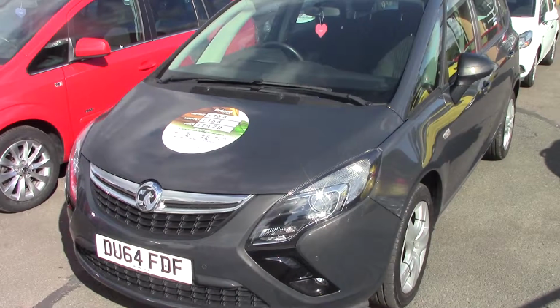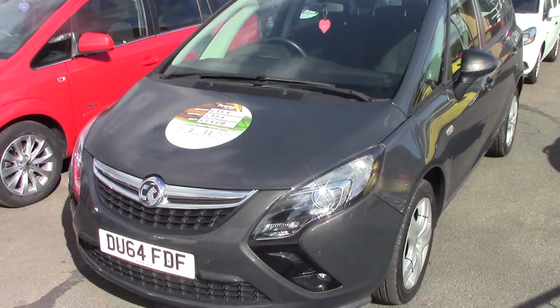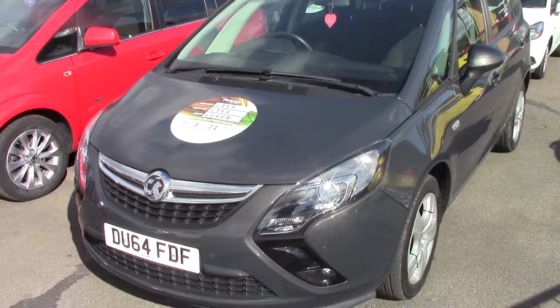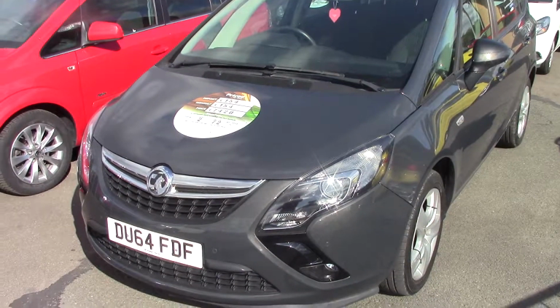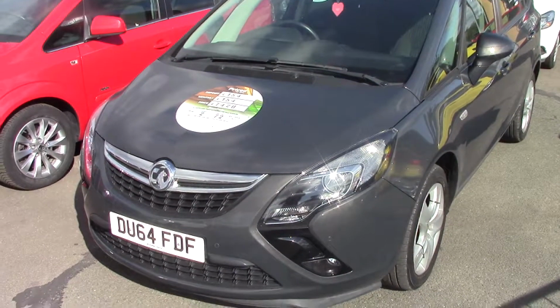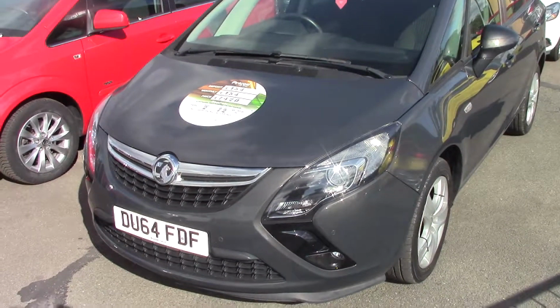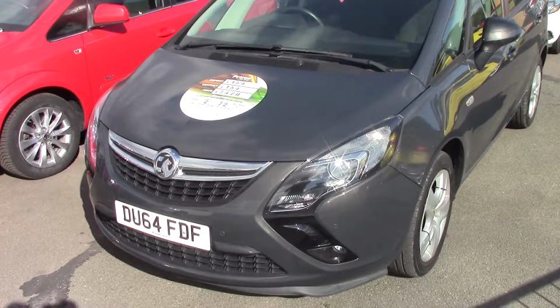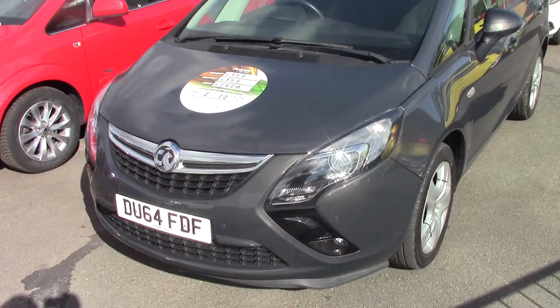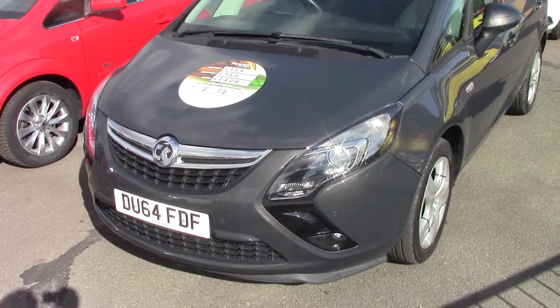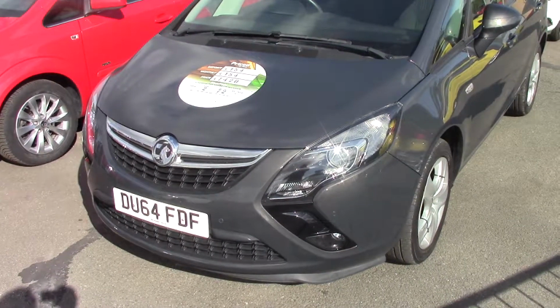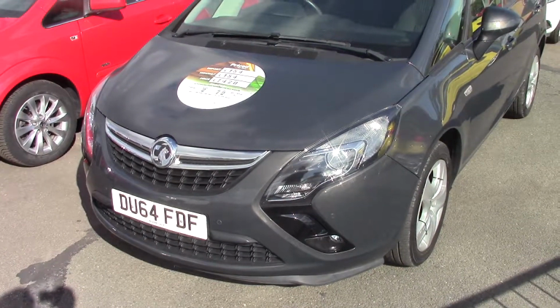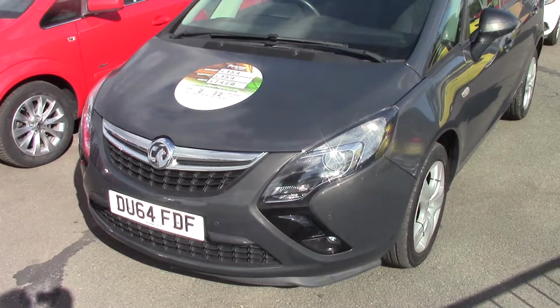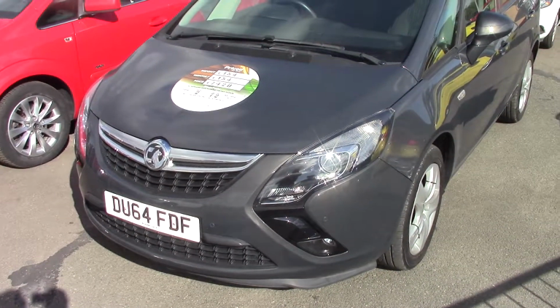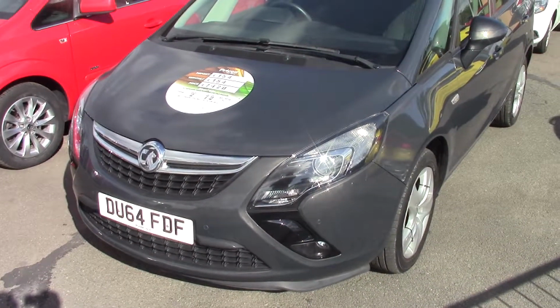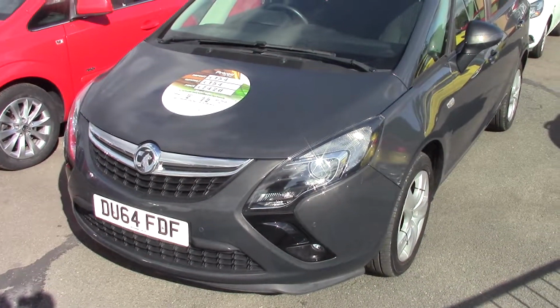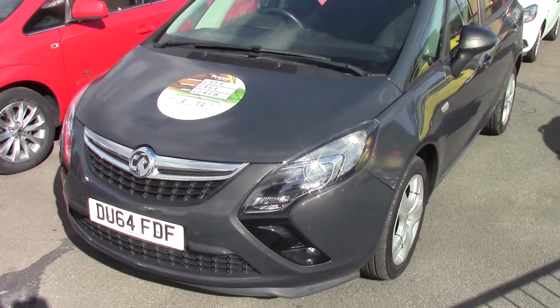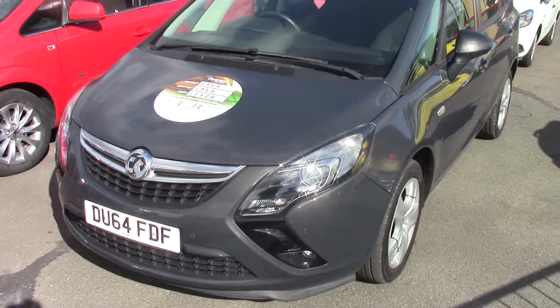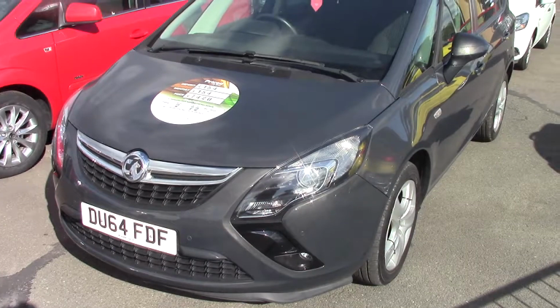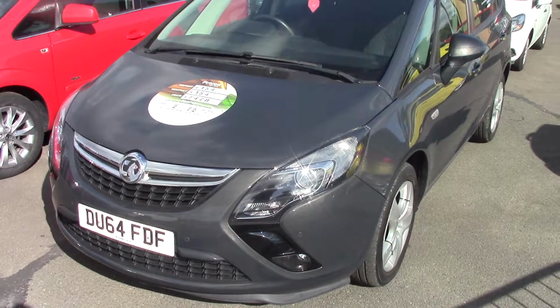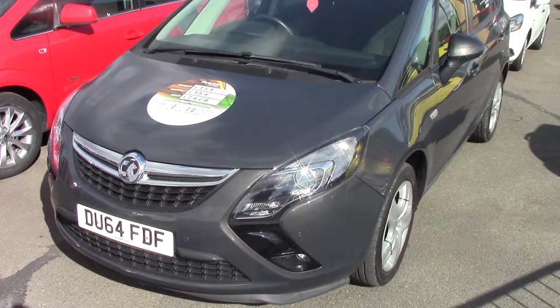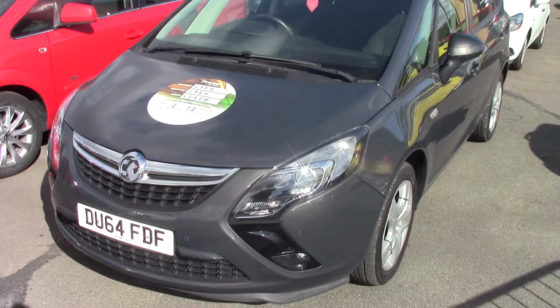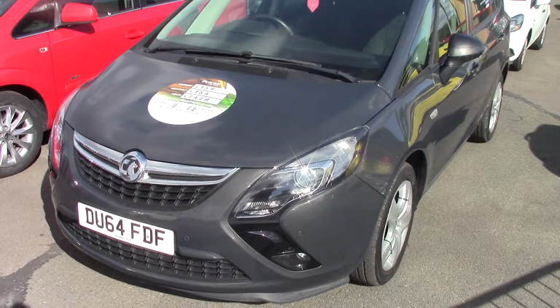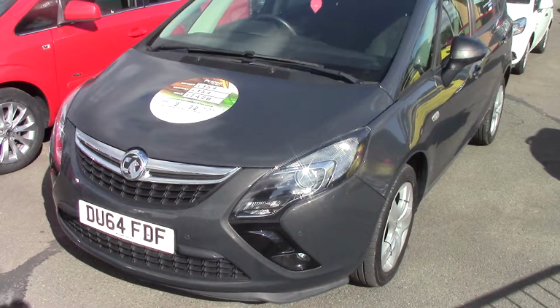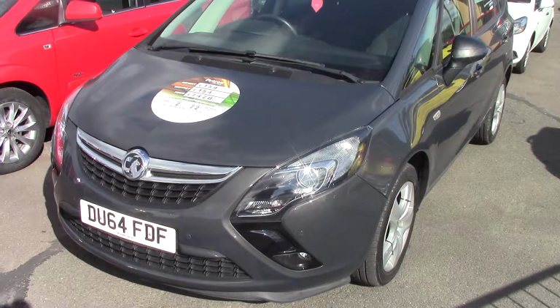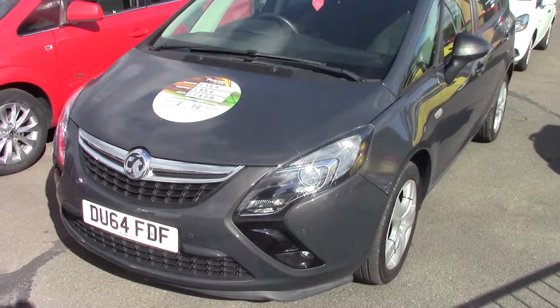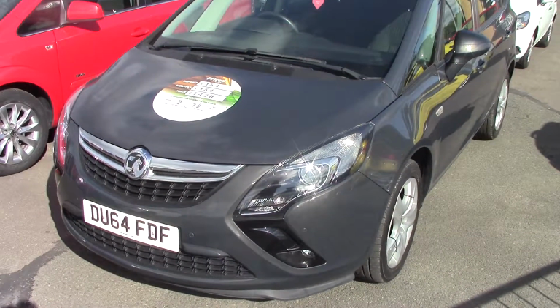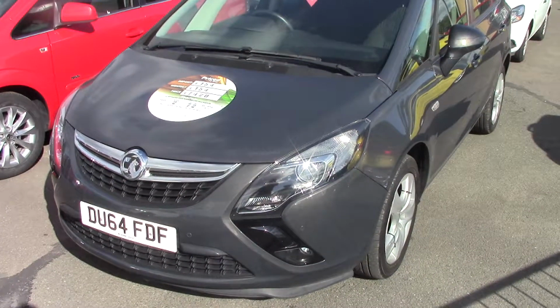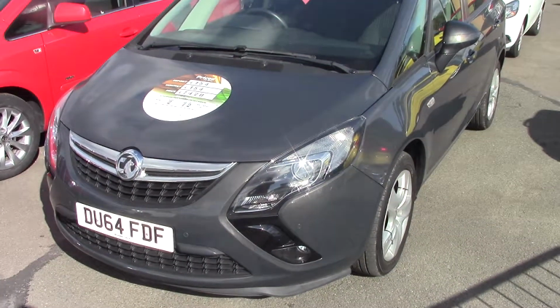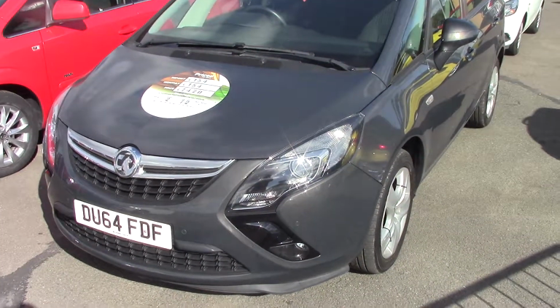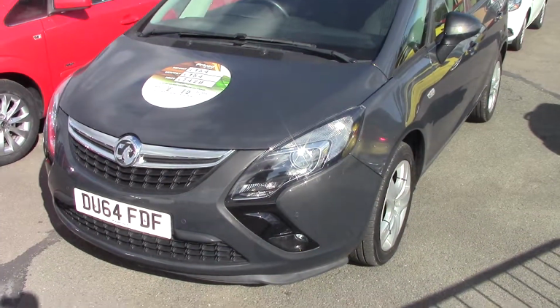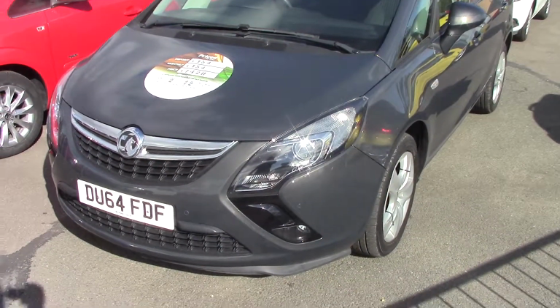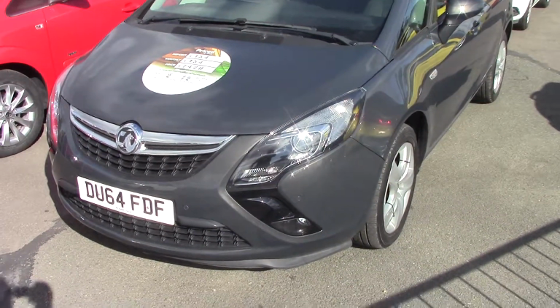Hello and welcome to Pilgrims. Today we're going to have a look around a 2014 64 plate Vauxhall Sephira 2 litre CDTI Exclusive.